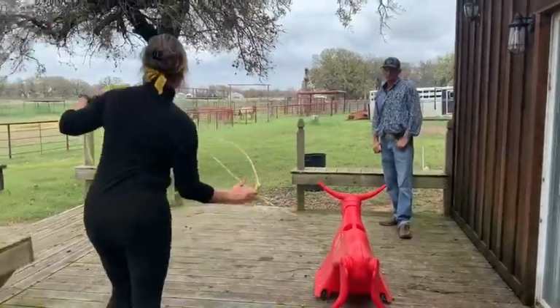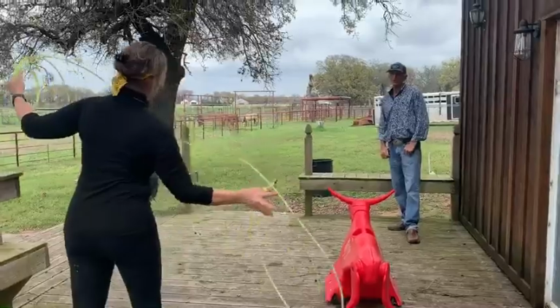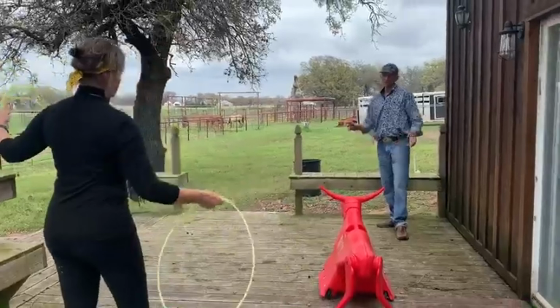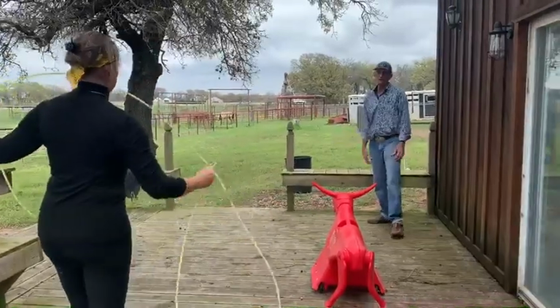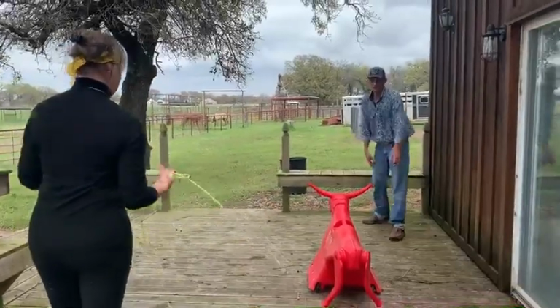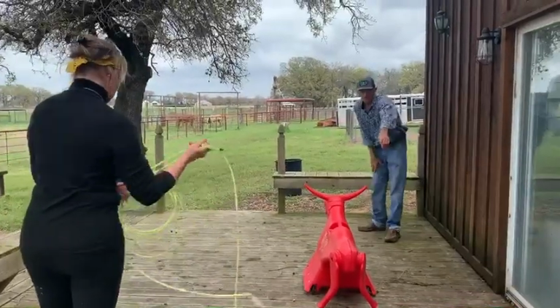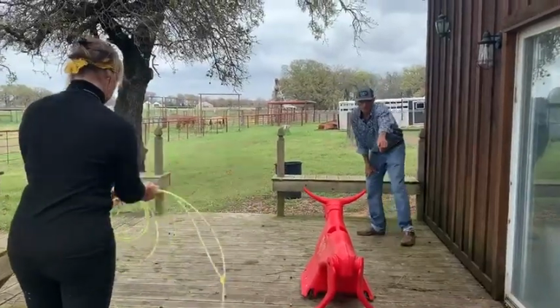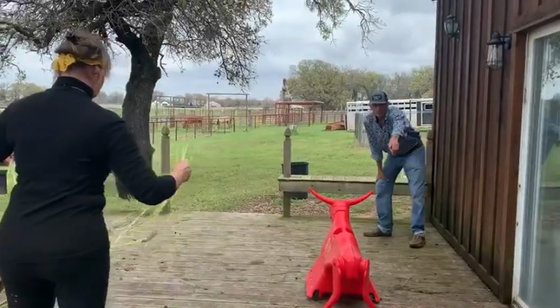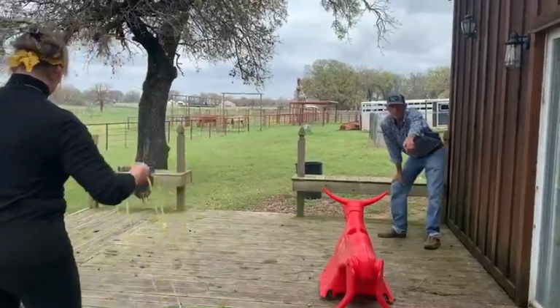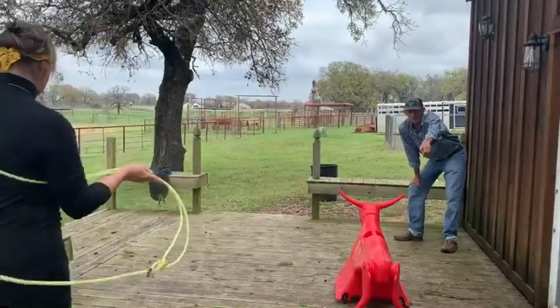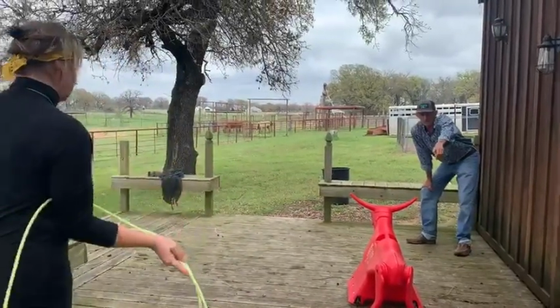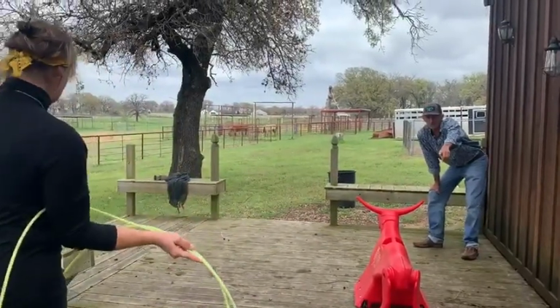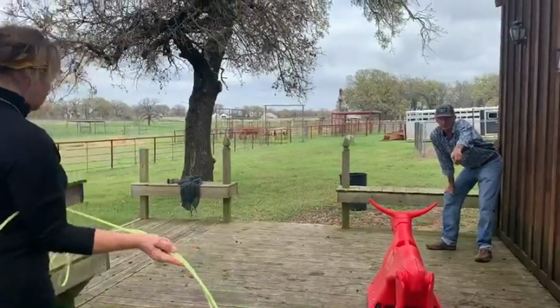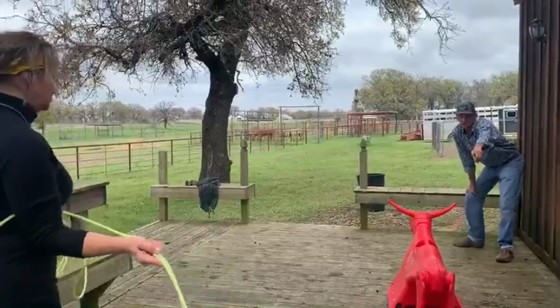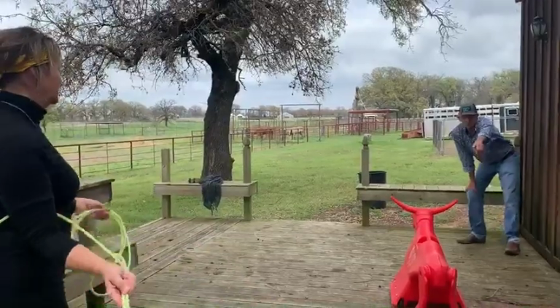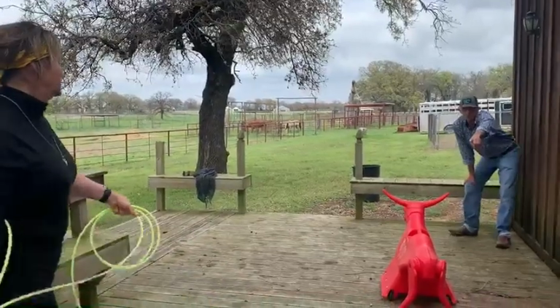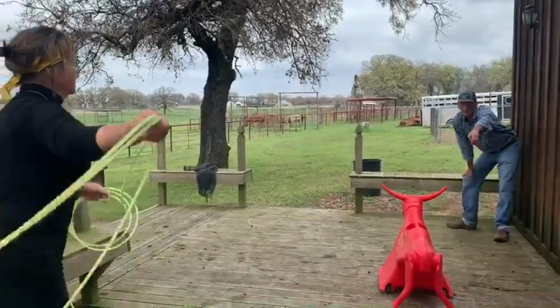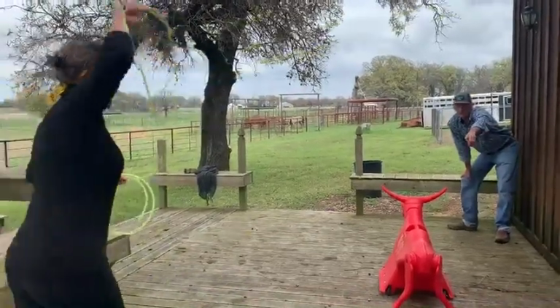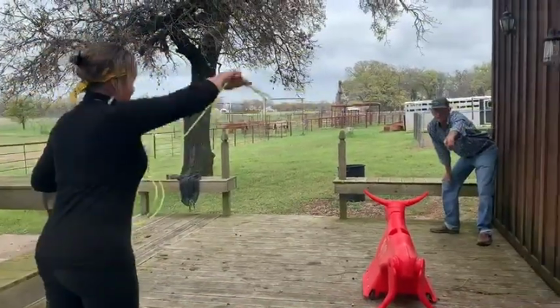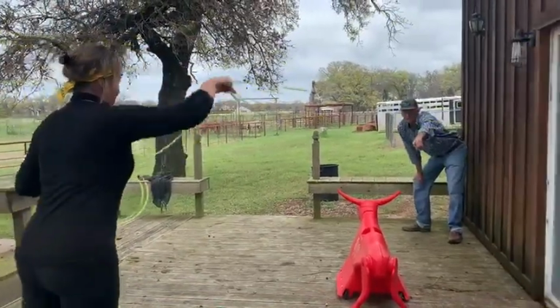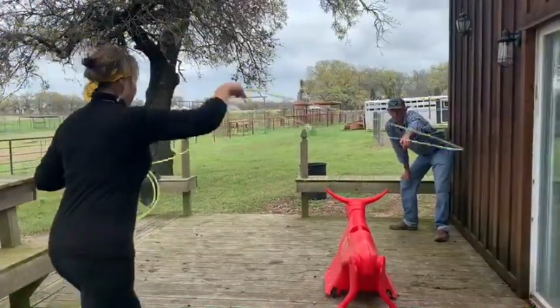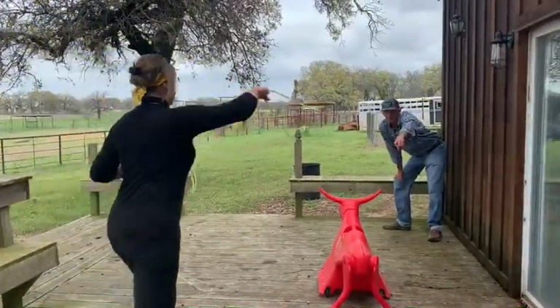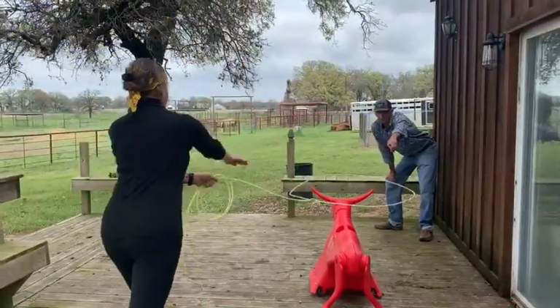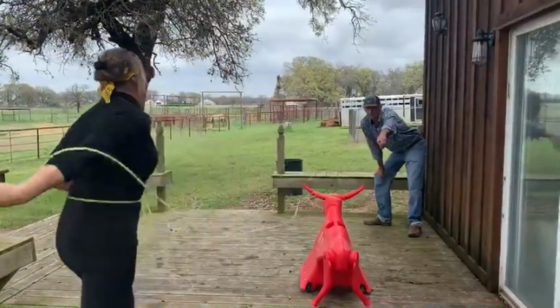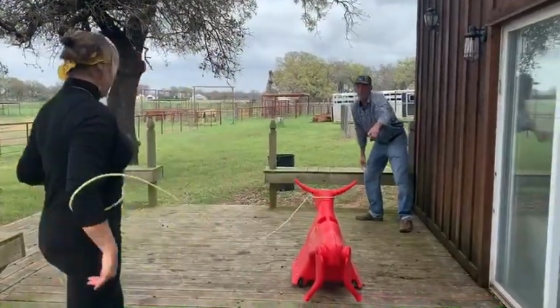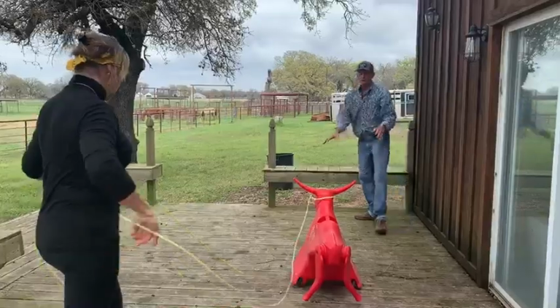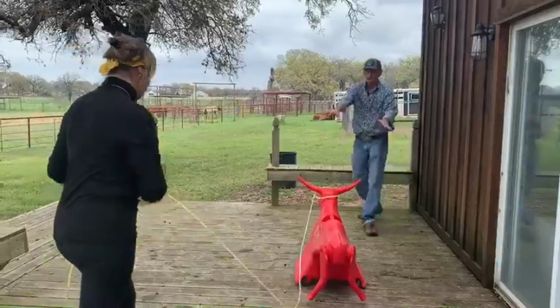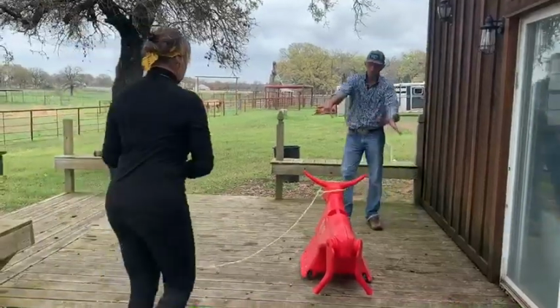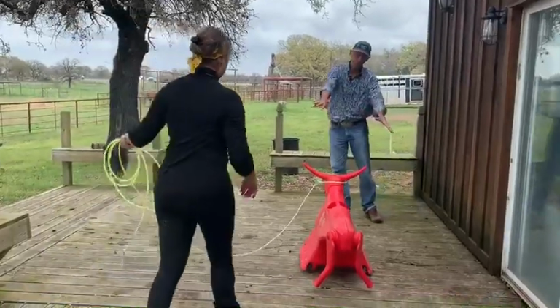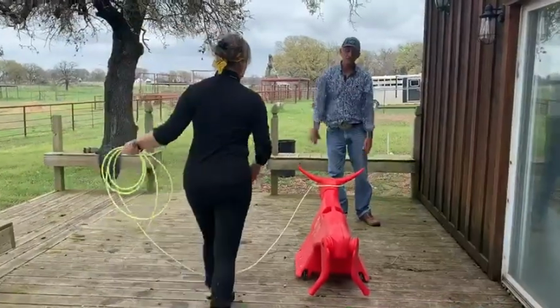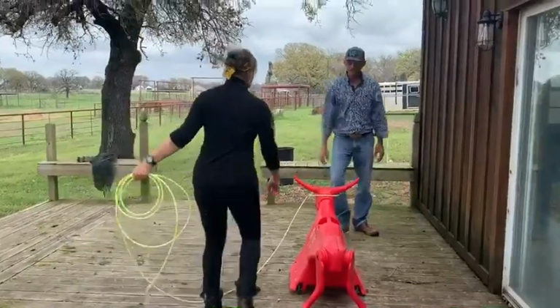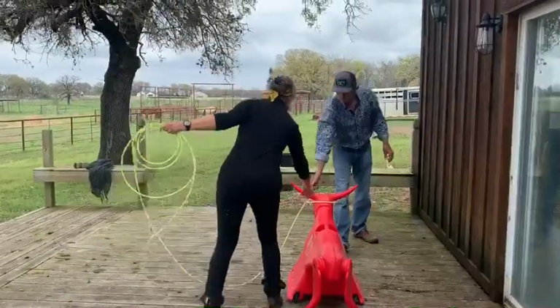As she's swinging it, the reason I'm putting my finger right here is the breakover should go towards my finger. The tip should be right at my finger, and the angle will be down on the right just a little bit.